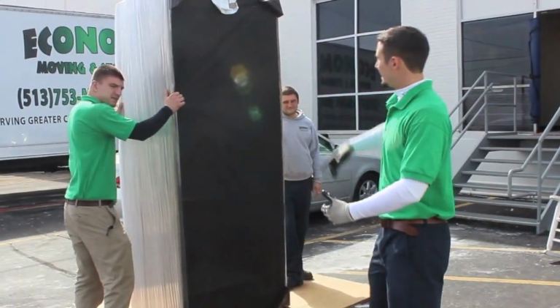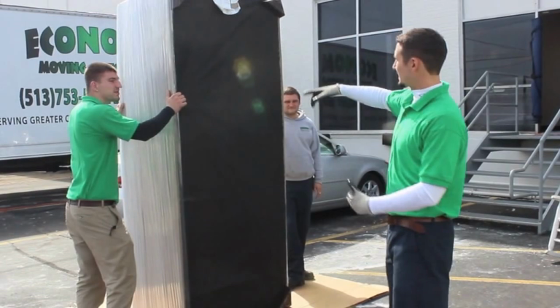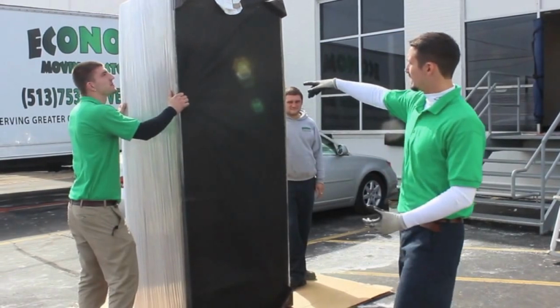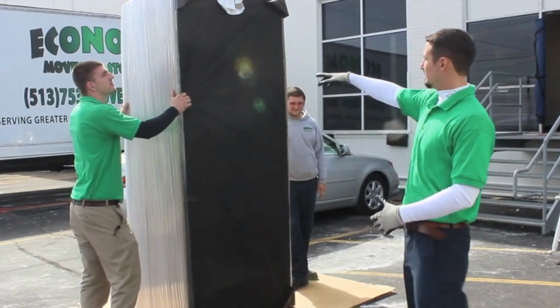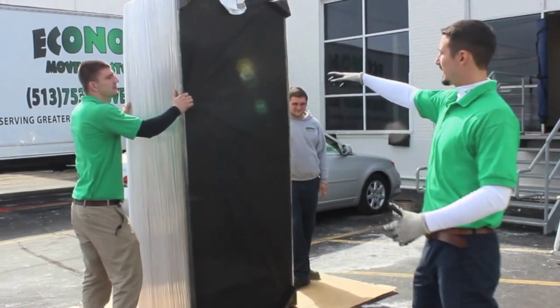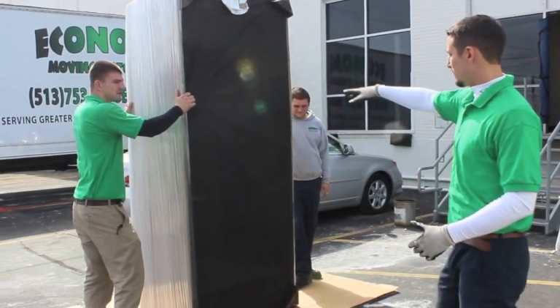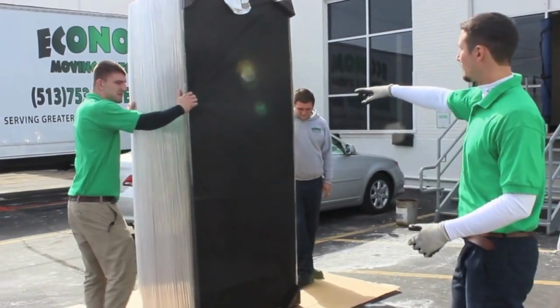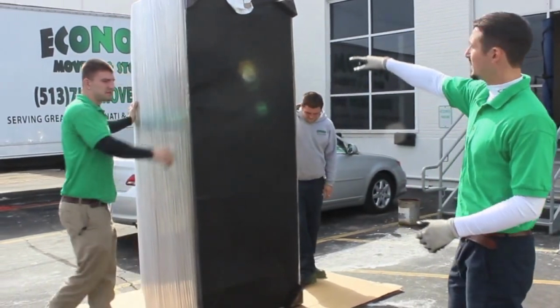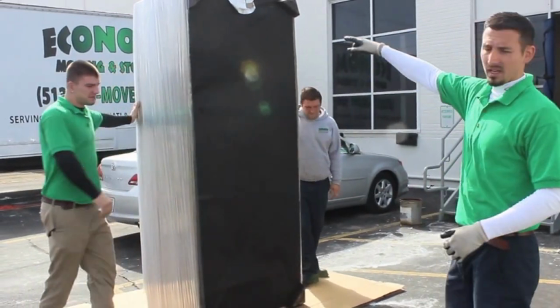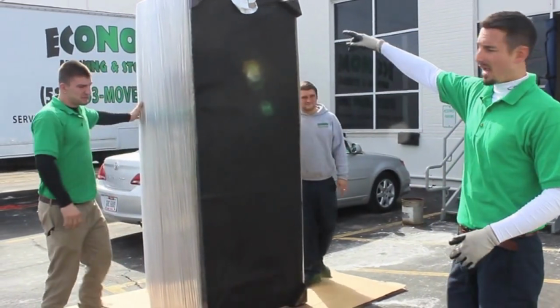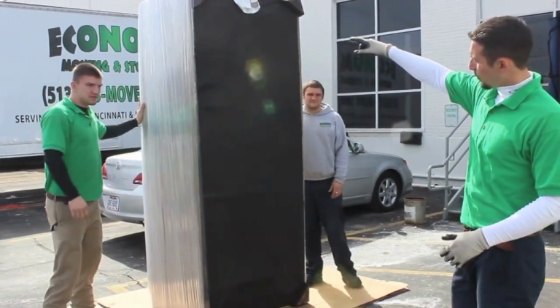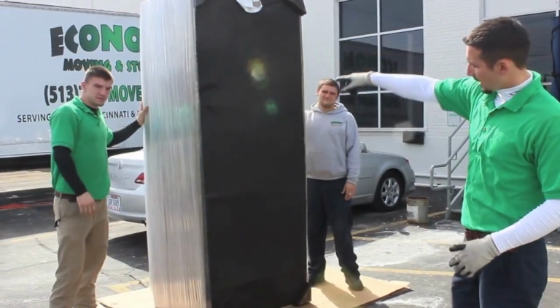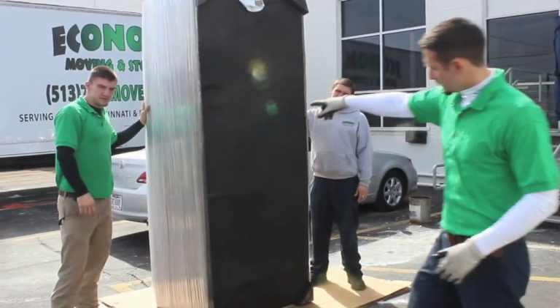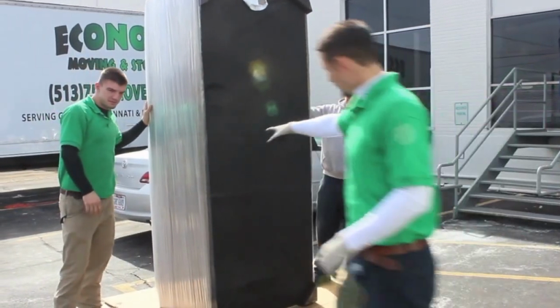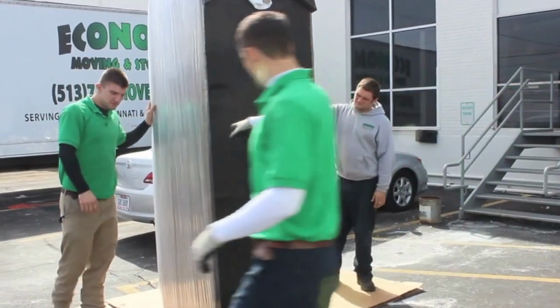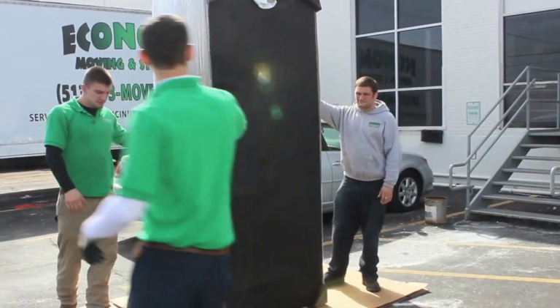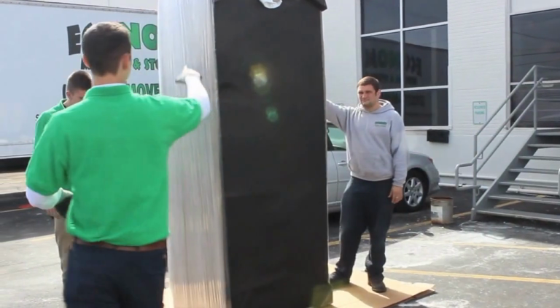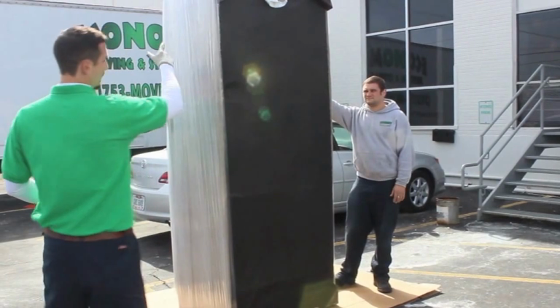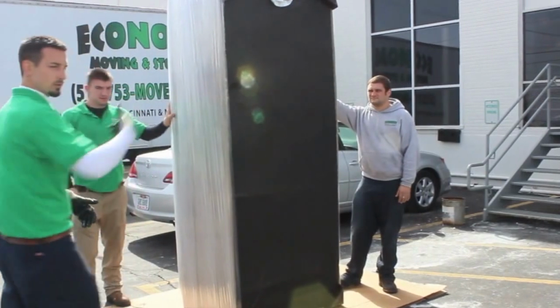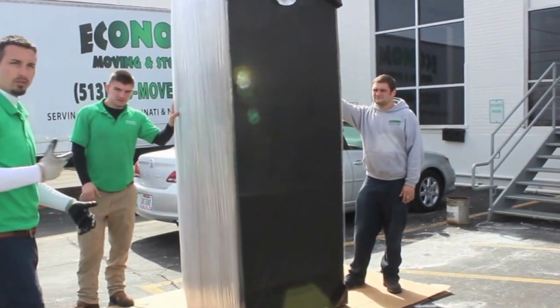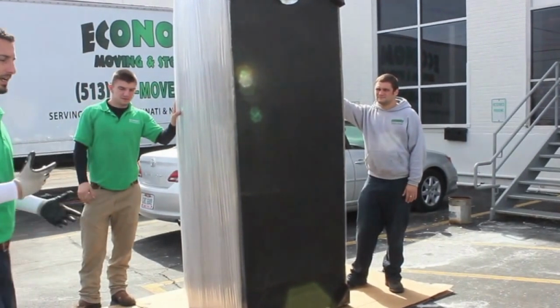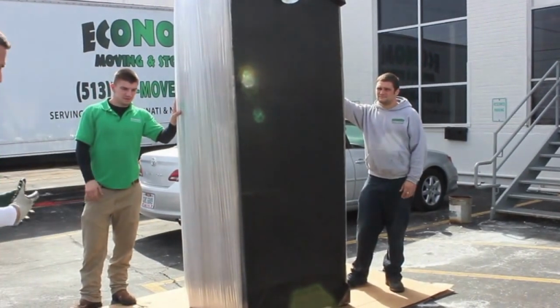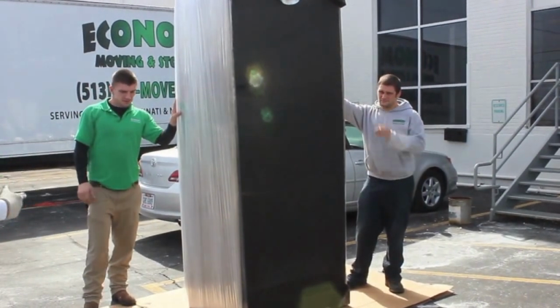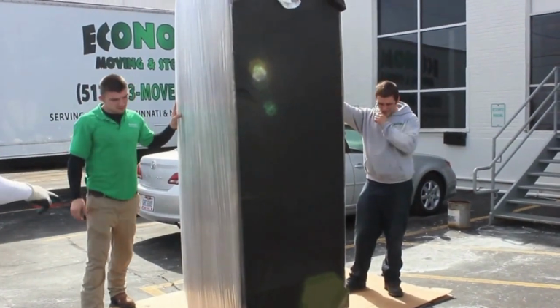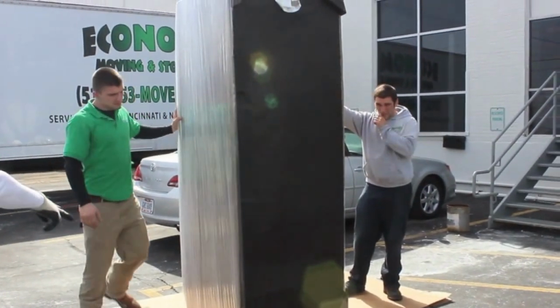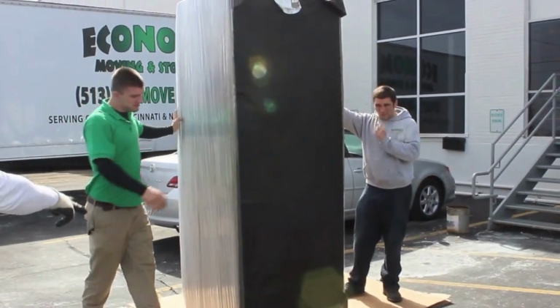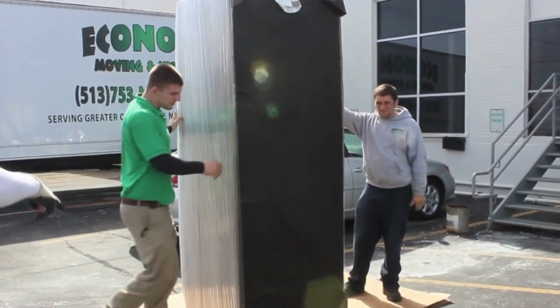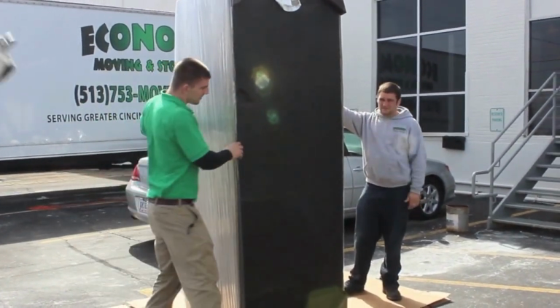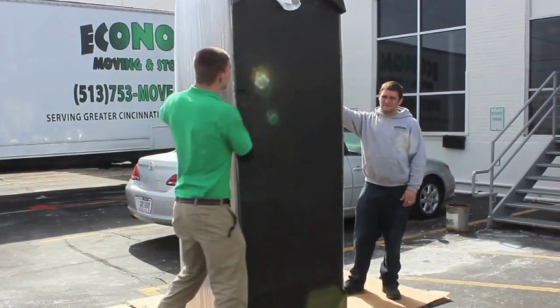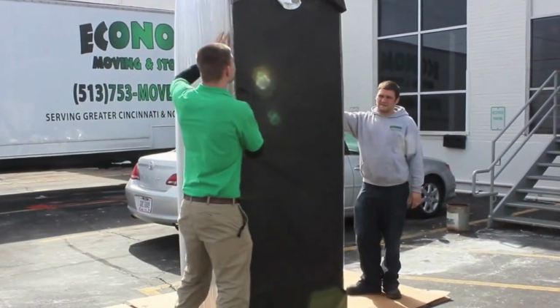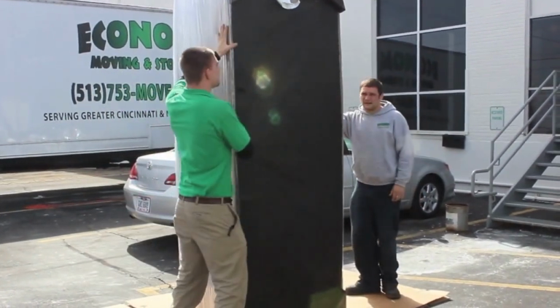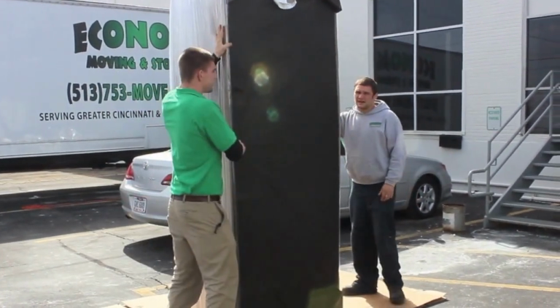This is a big eight-foot sofa and it's wide. So what we're going to do is go ahead and remove the legs. We've already popped out the two screws that hold it in, so they just unscrew.